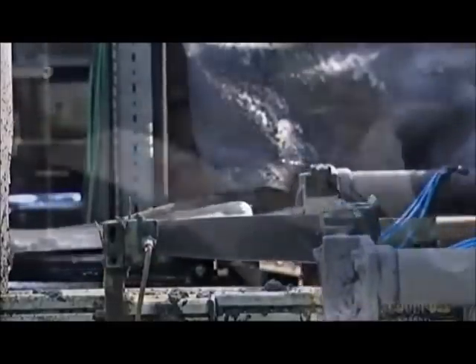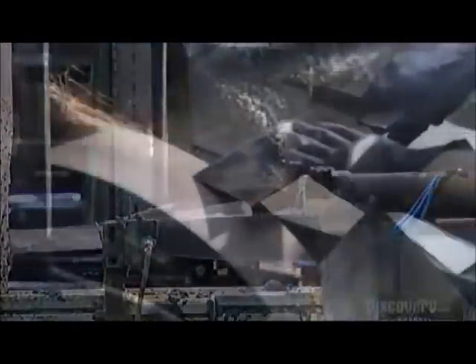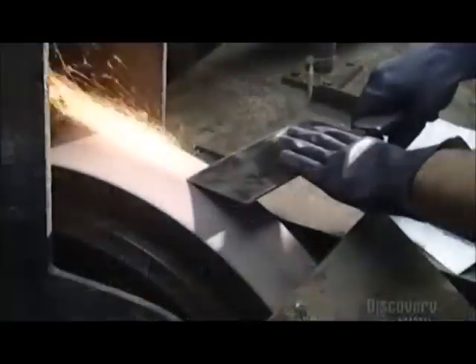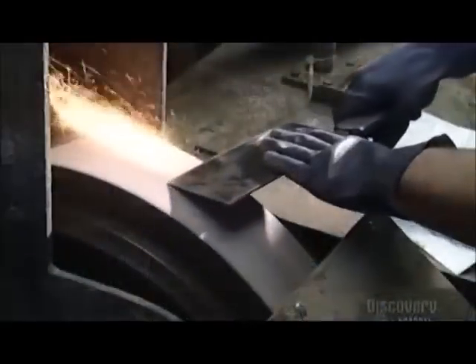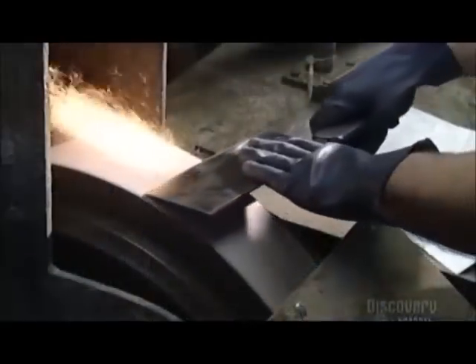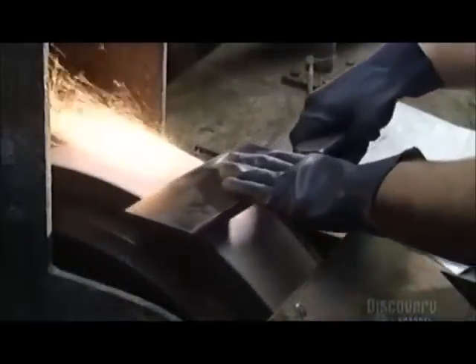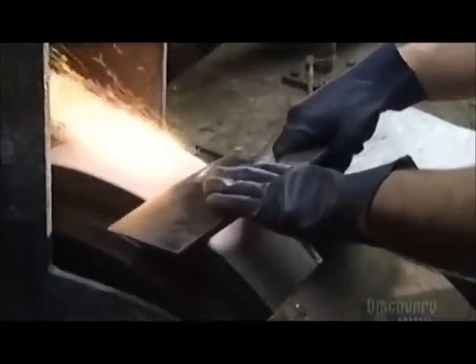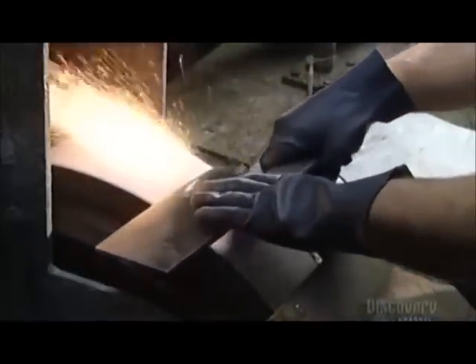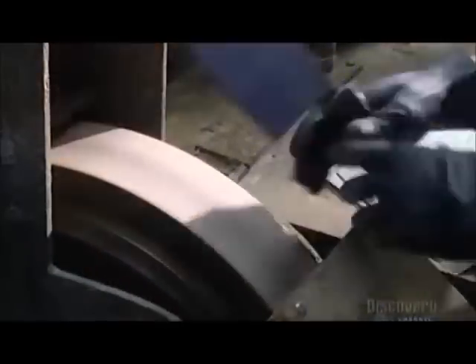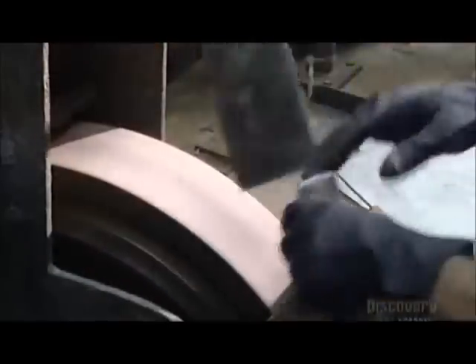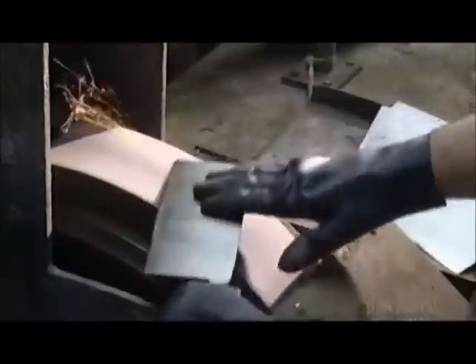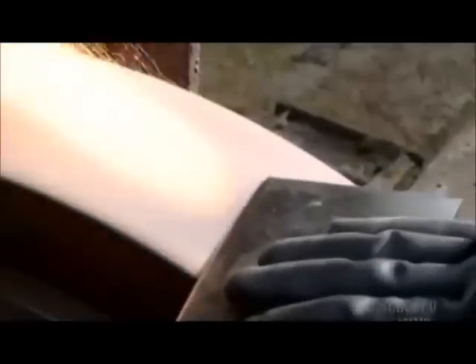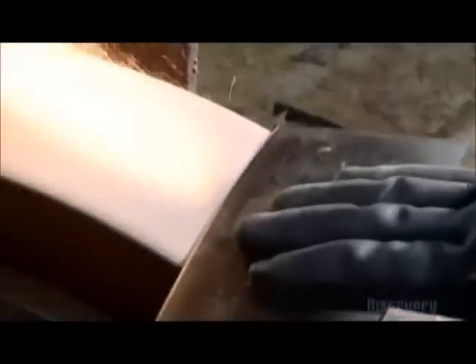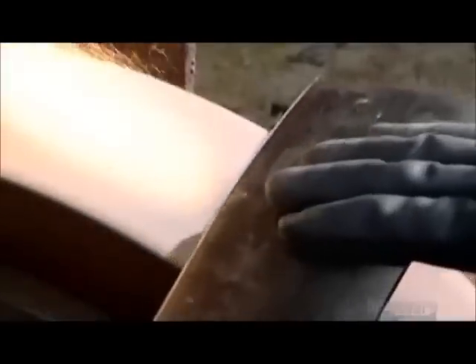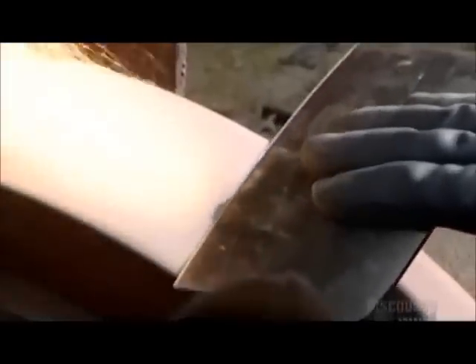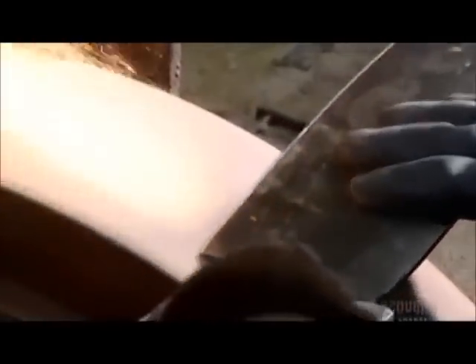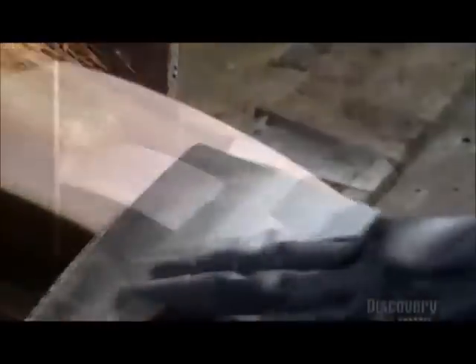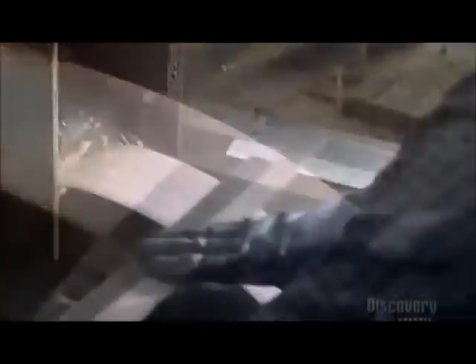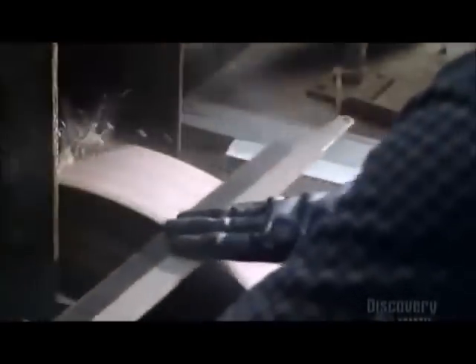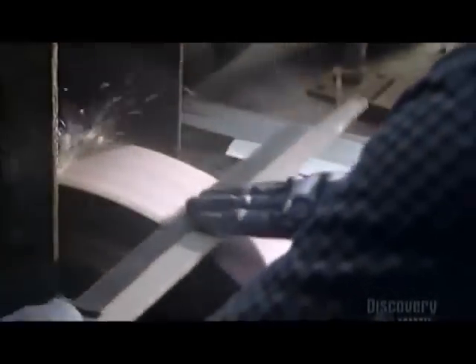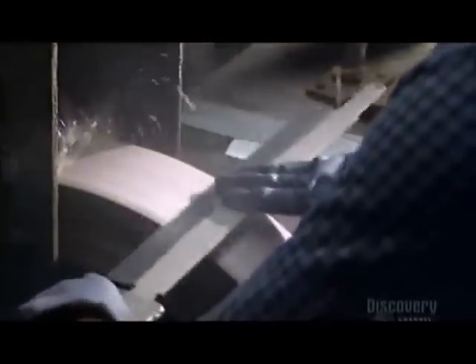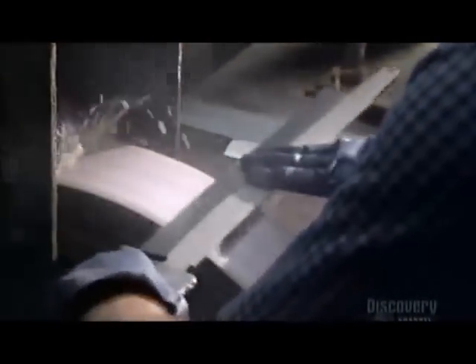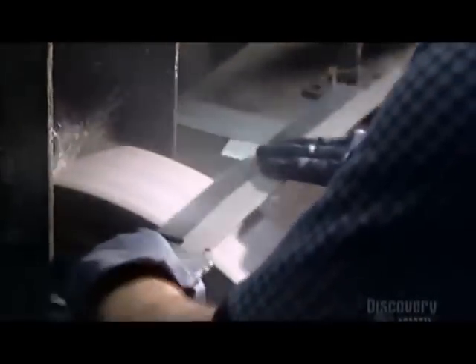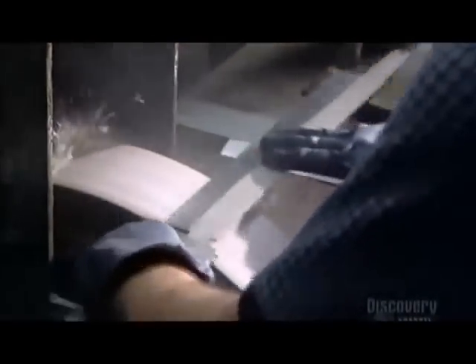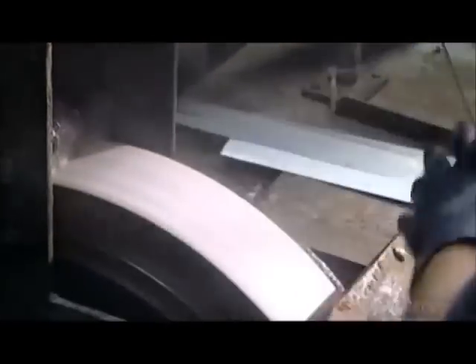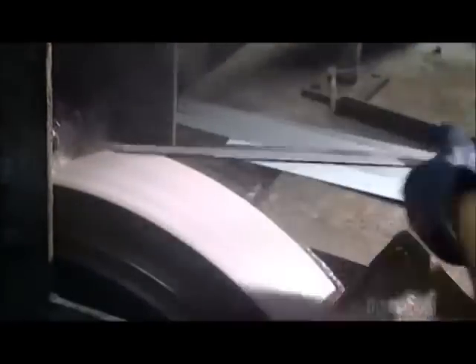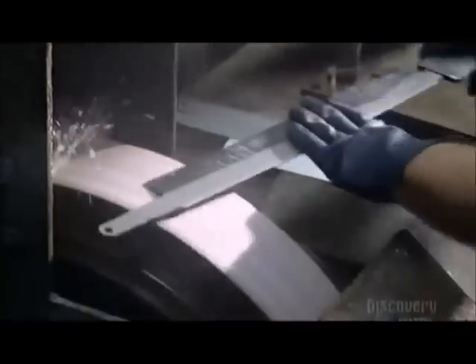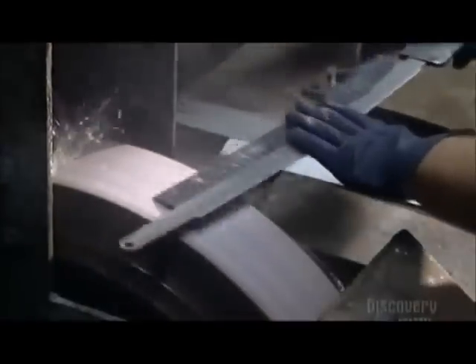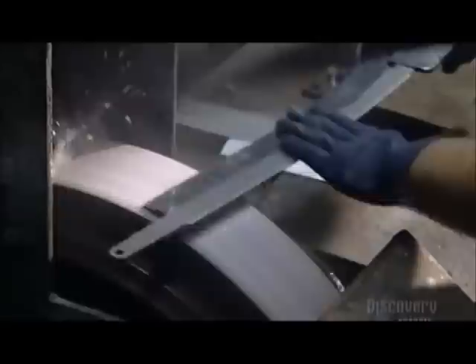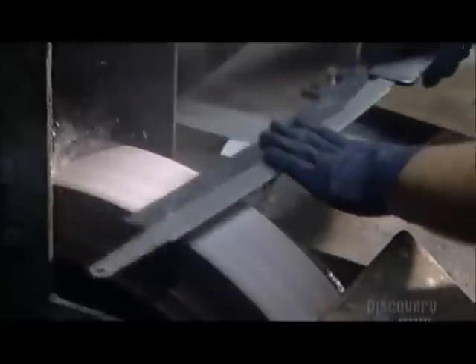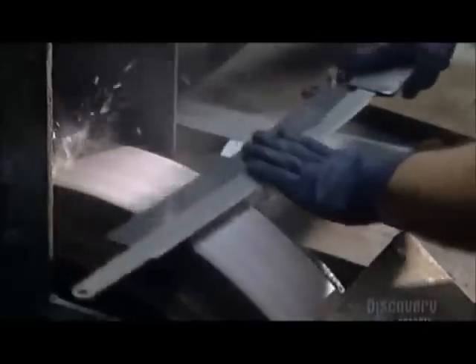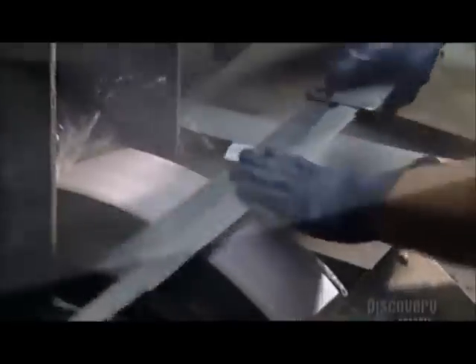Some blades require a personal touch, like this Chinese chef's knife used for chopping veggies. The worker runs the blade over the grinding stone very carefully. This gives it a very thin edge.